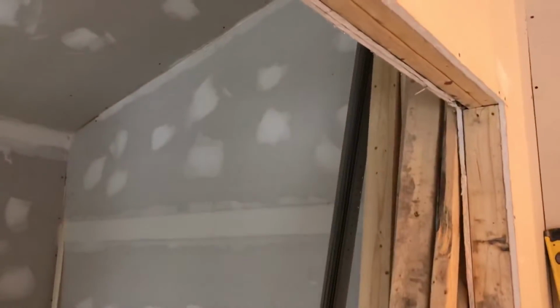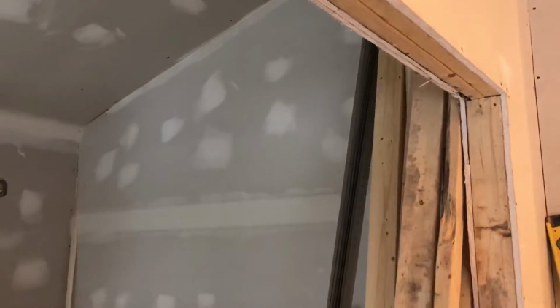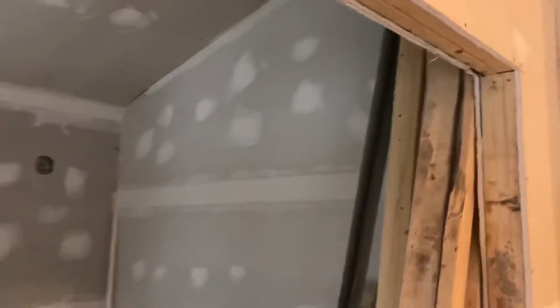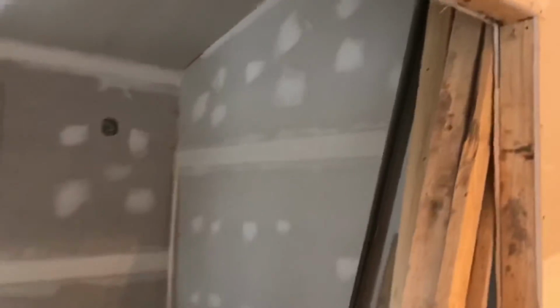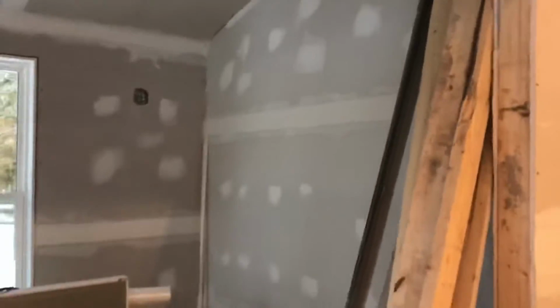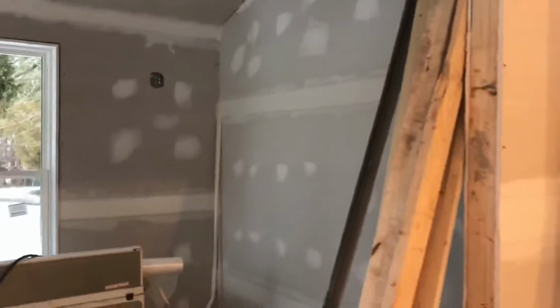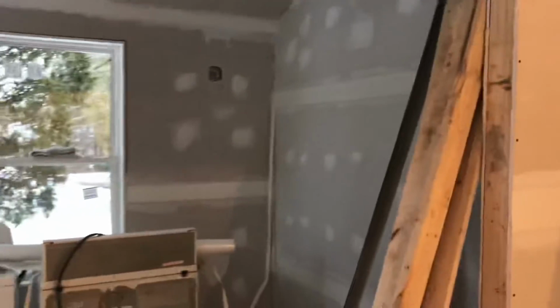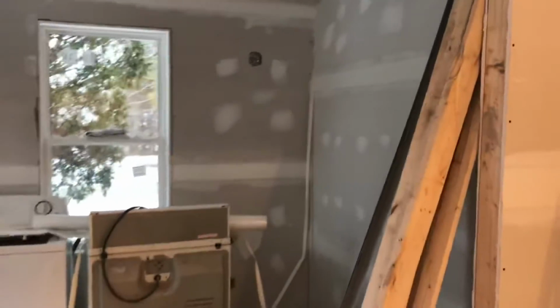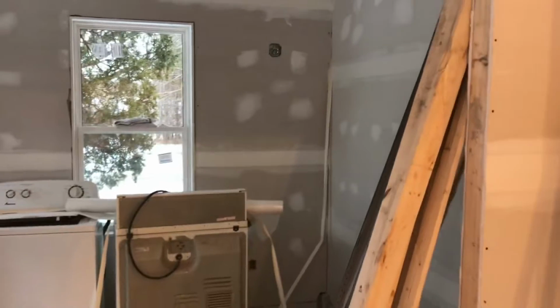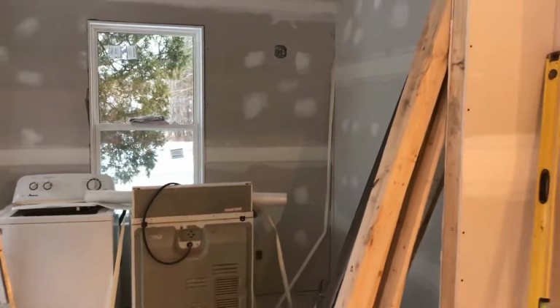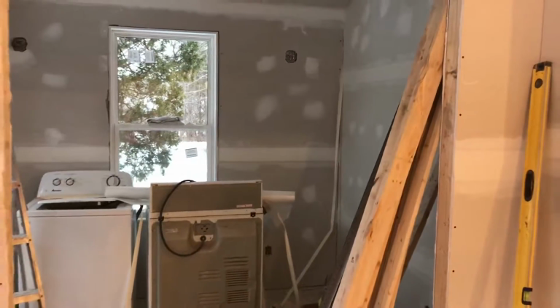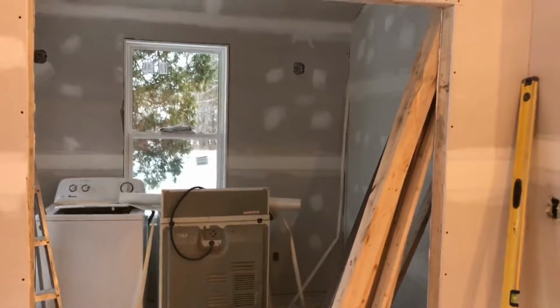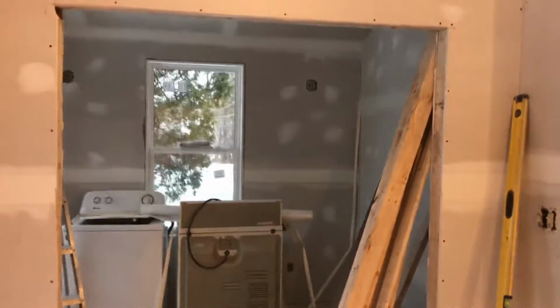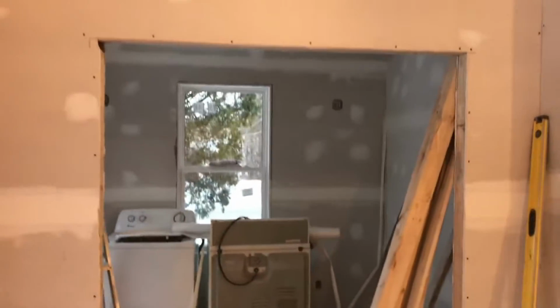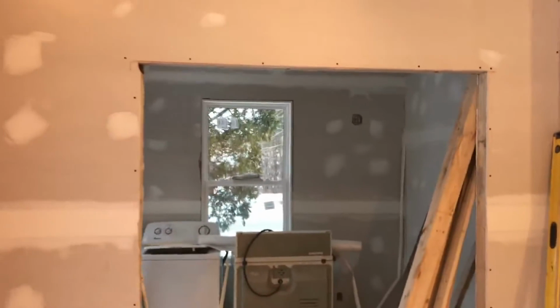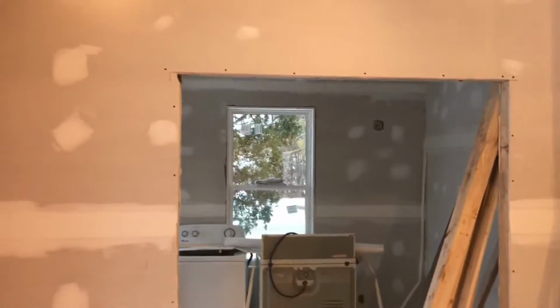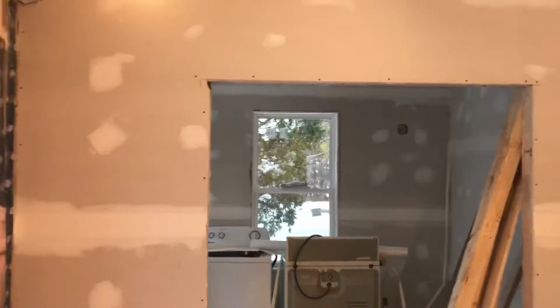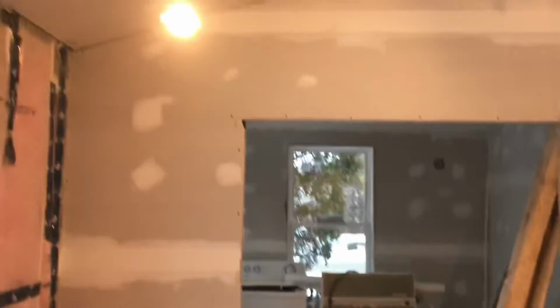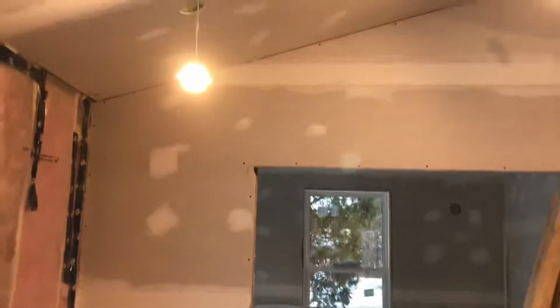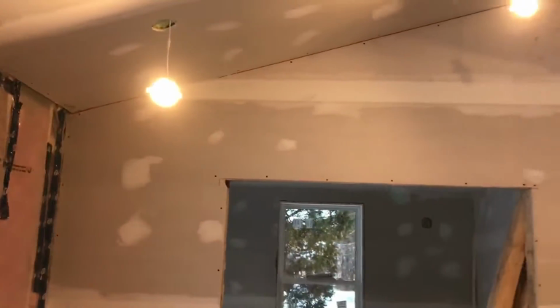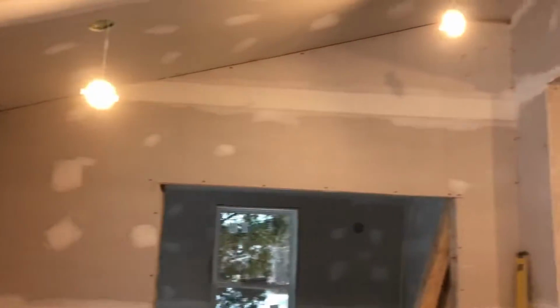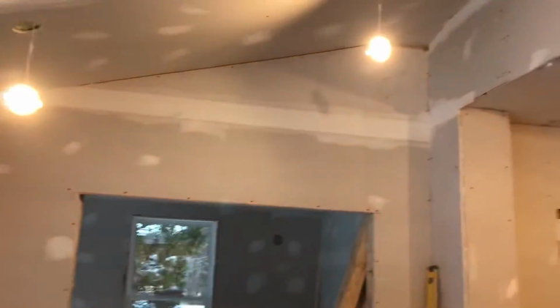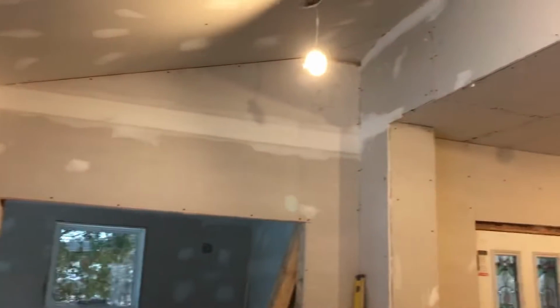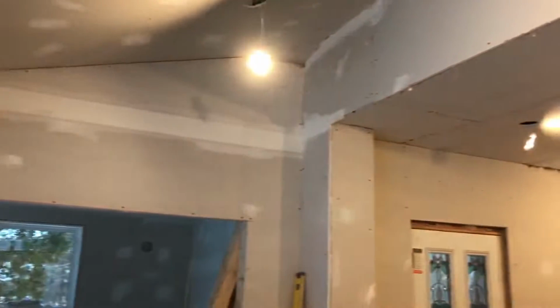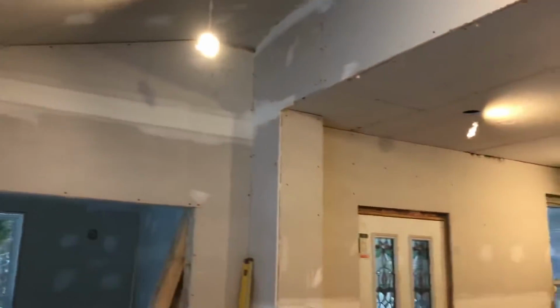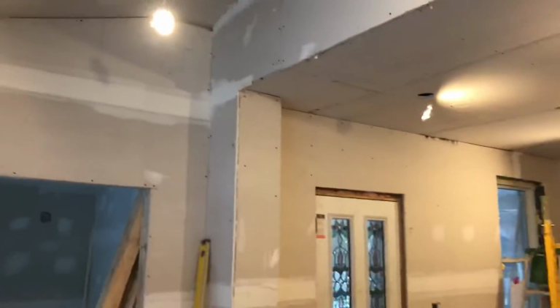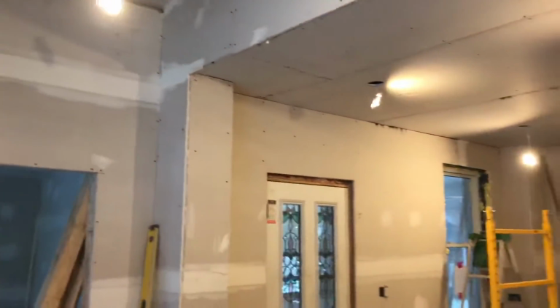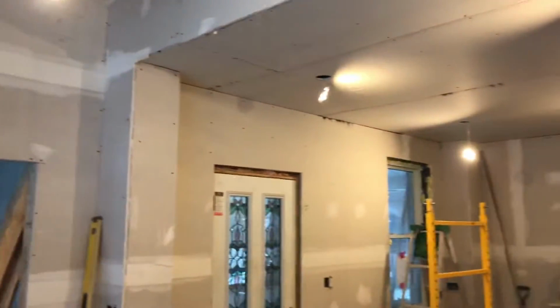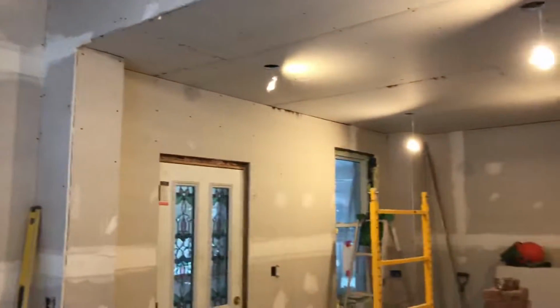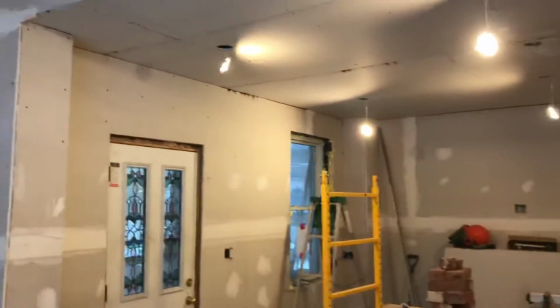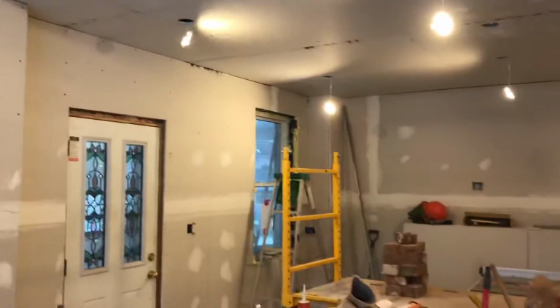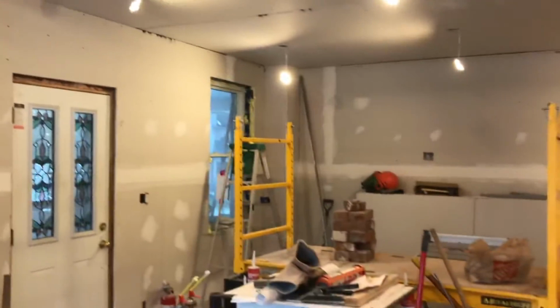This is going to be the homeschool room for future study. This is the family room.